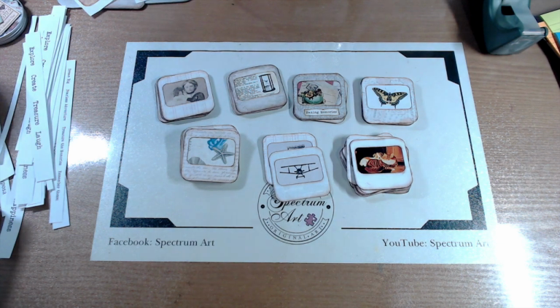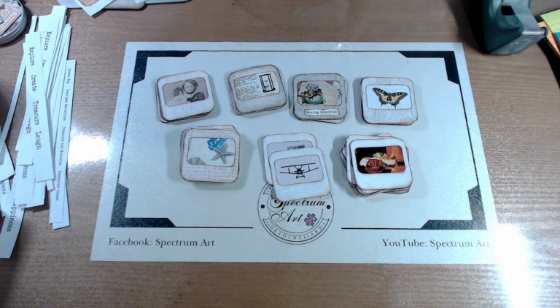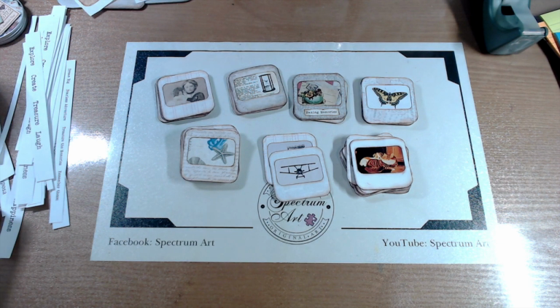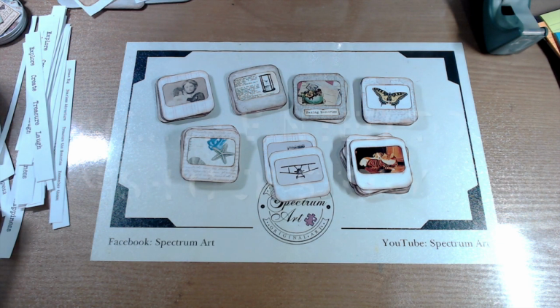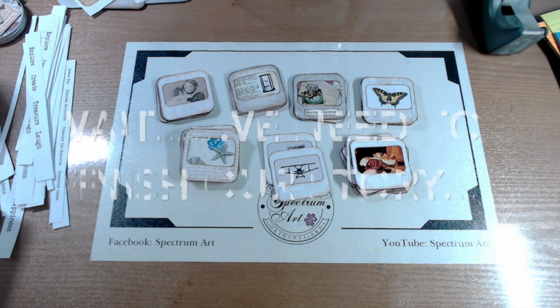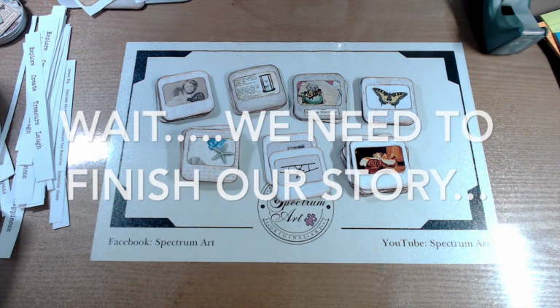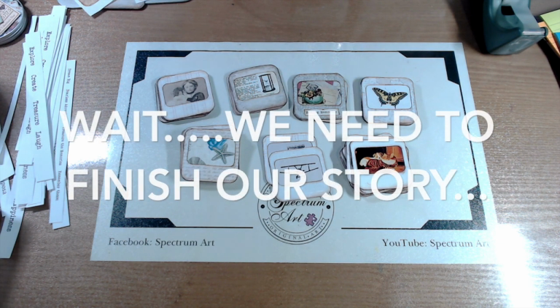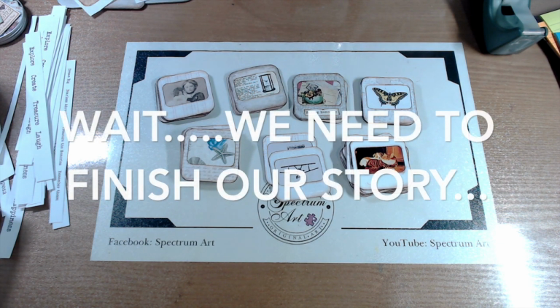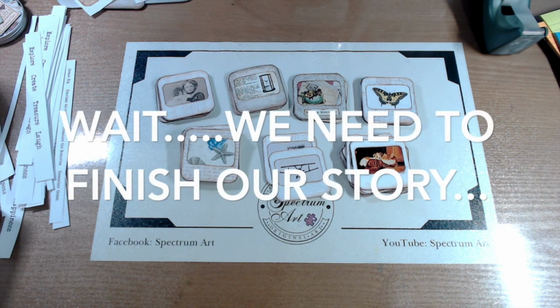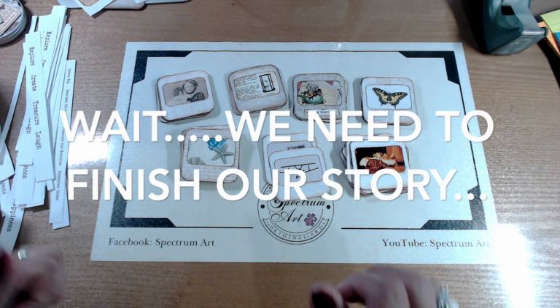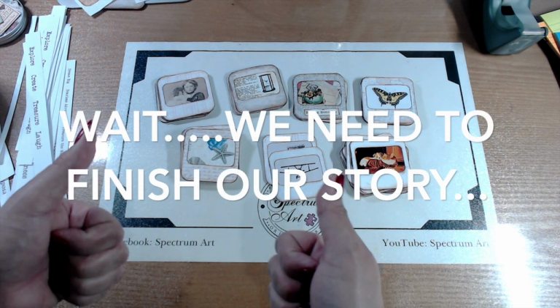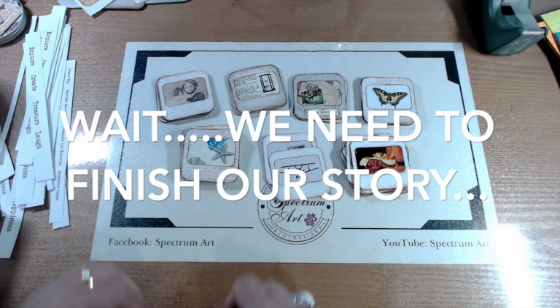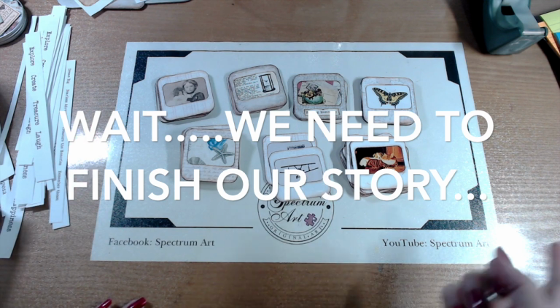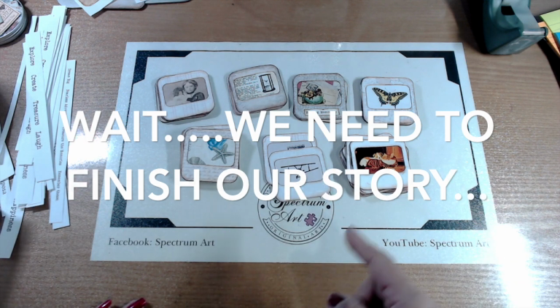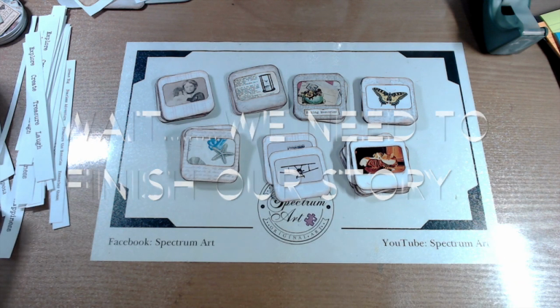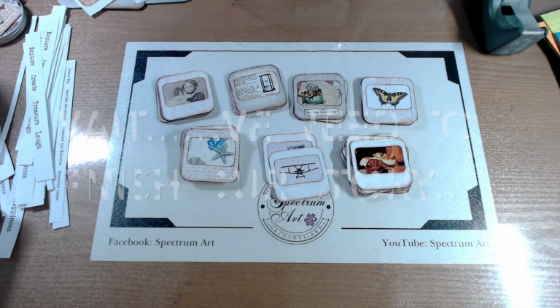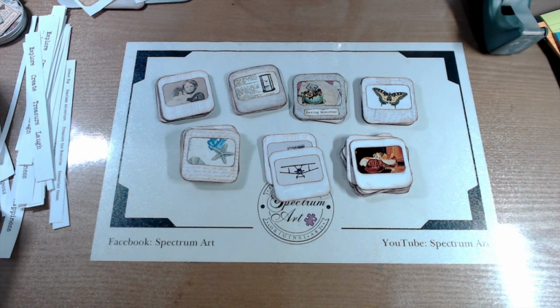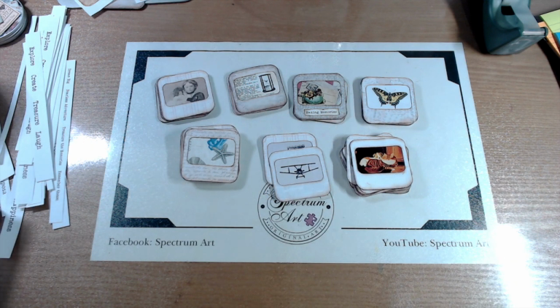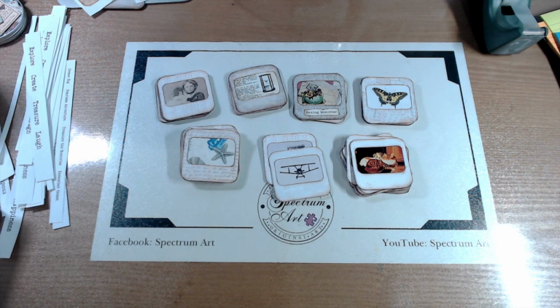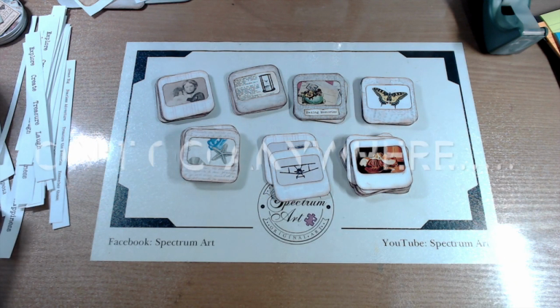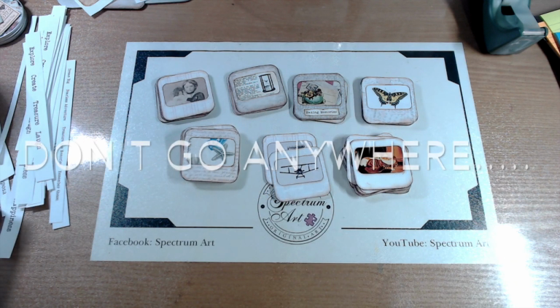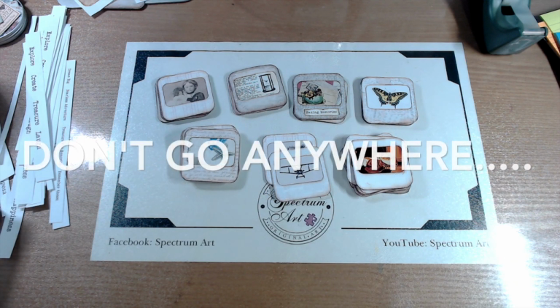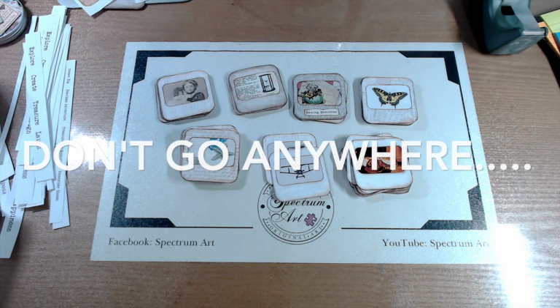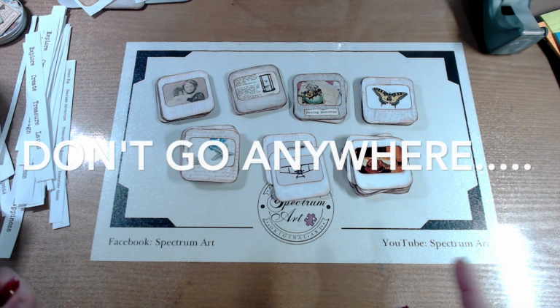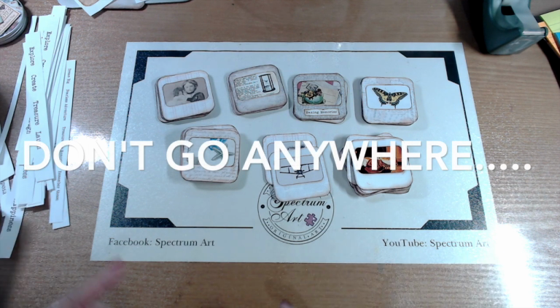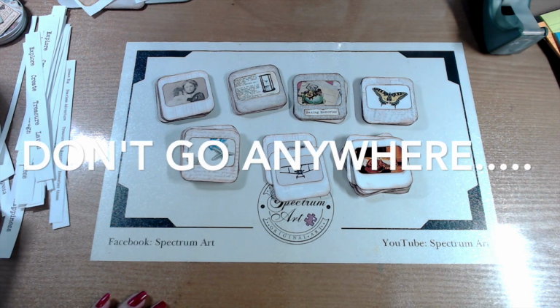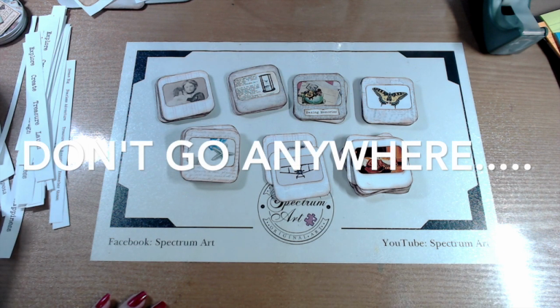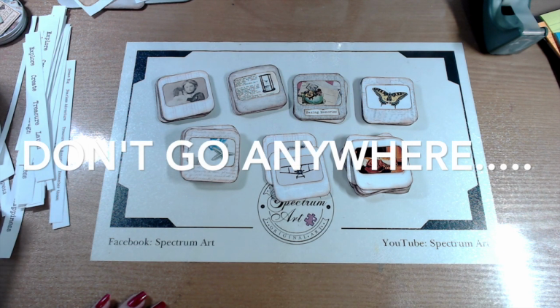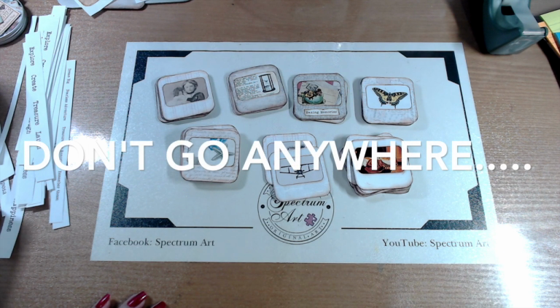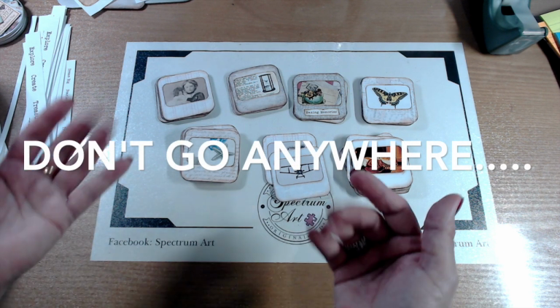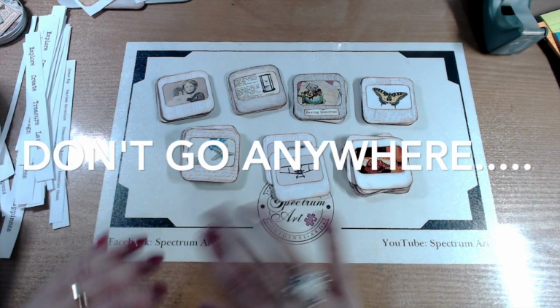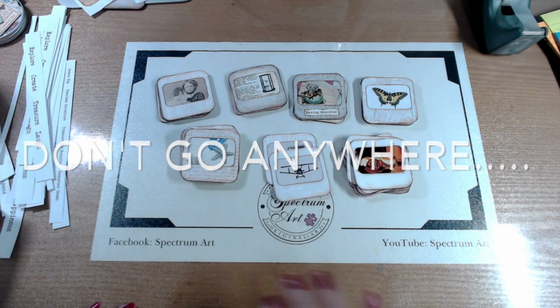Tons of ideas — thank you so much for joining us. We hope that you give us a thumbs up and subscribe so you can see more content. Ring that bell so we can bring you more videos. You guys have a blessed day. Bye!